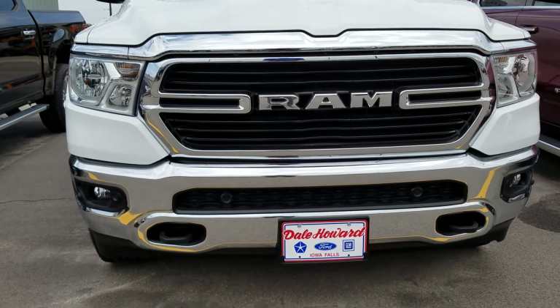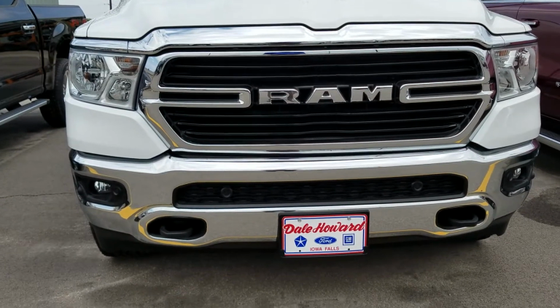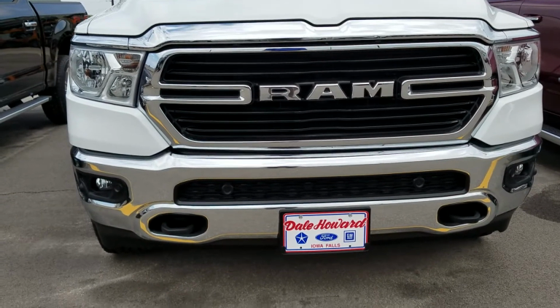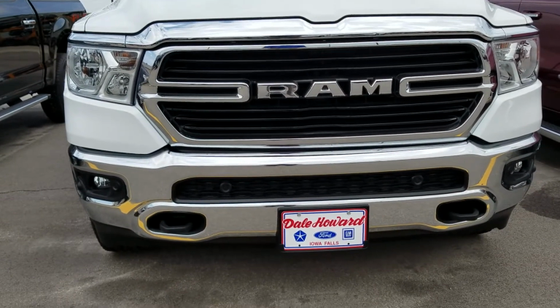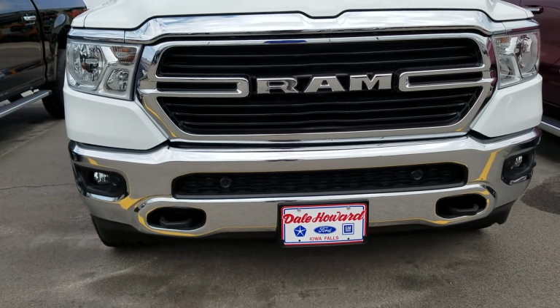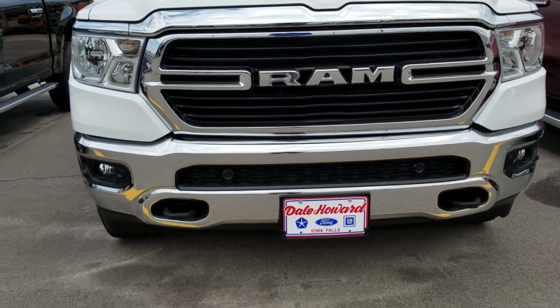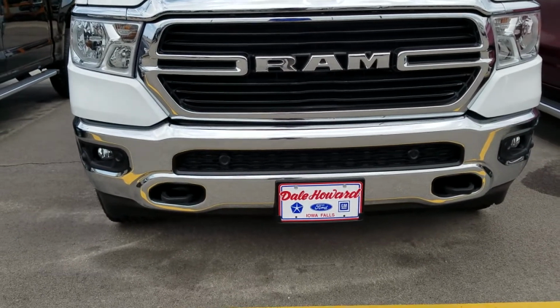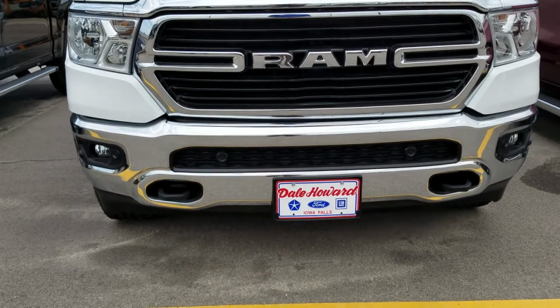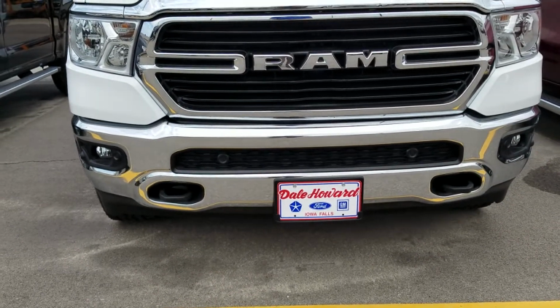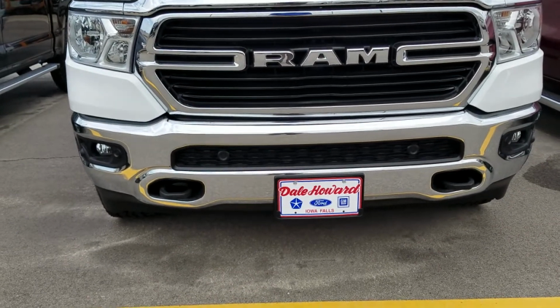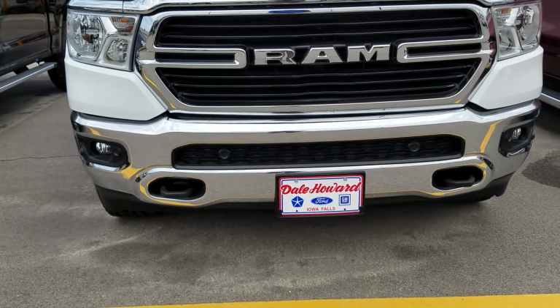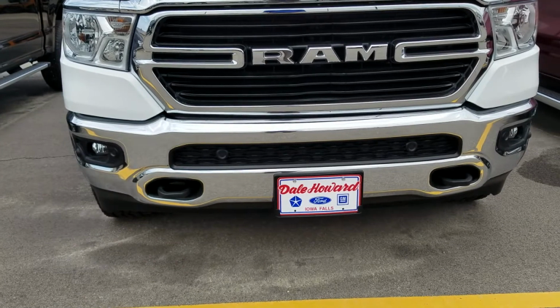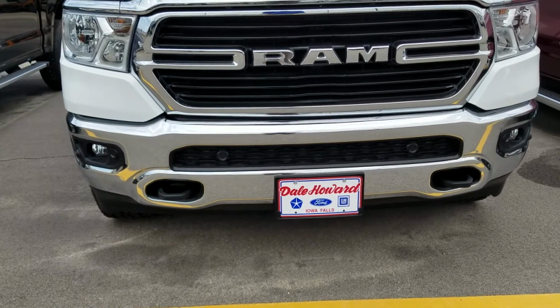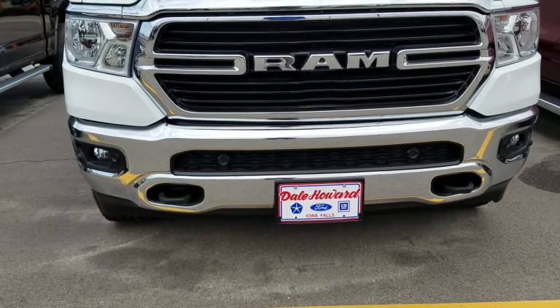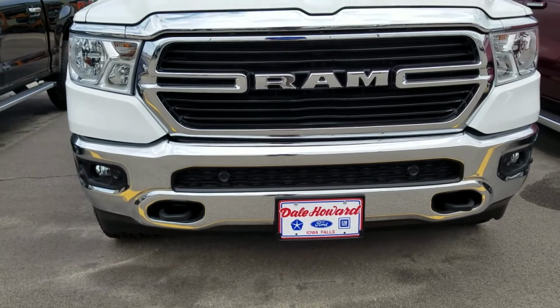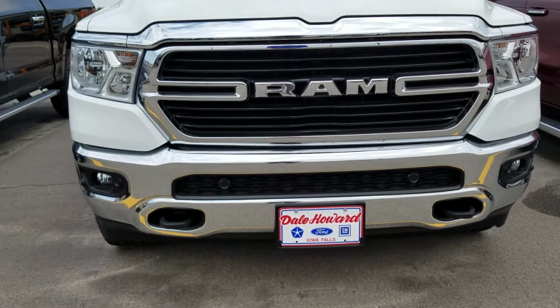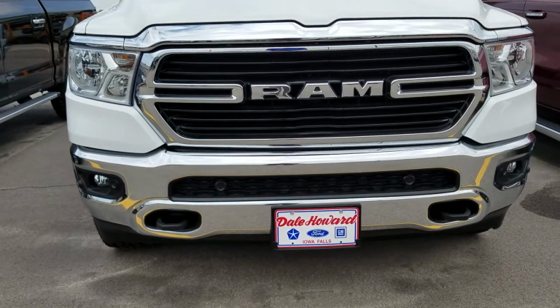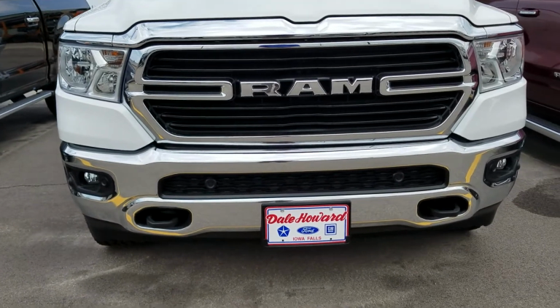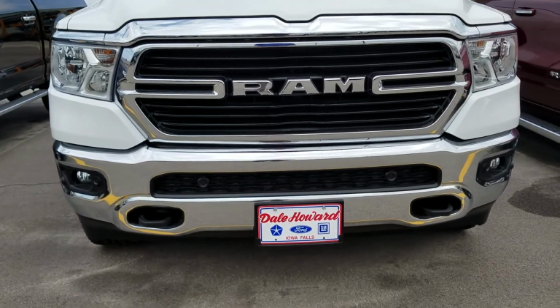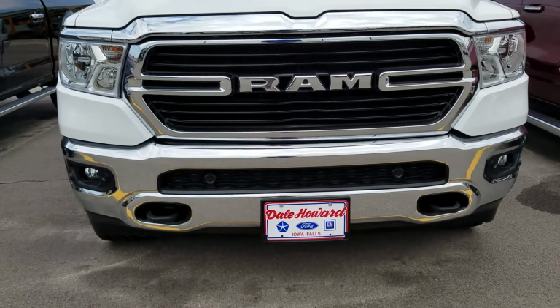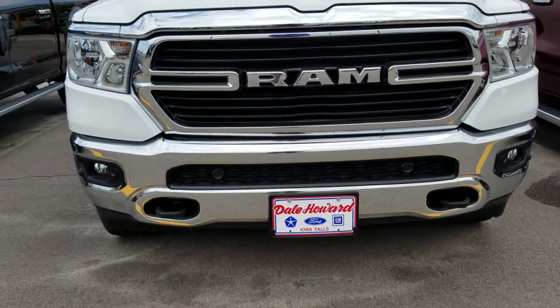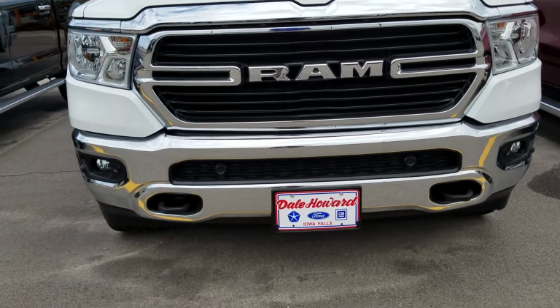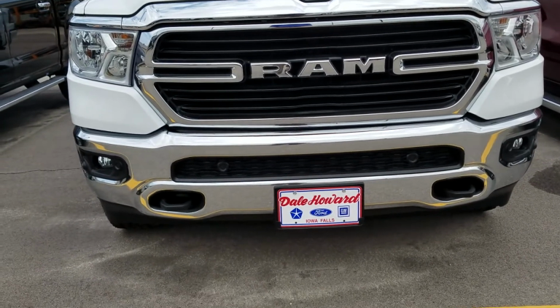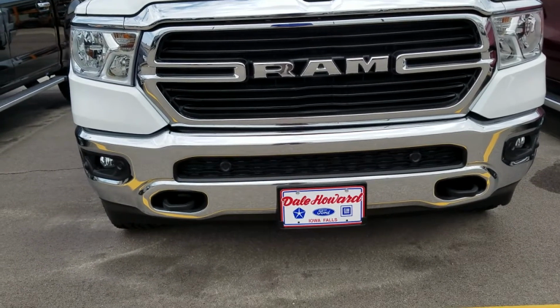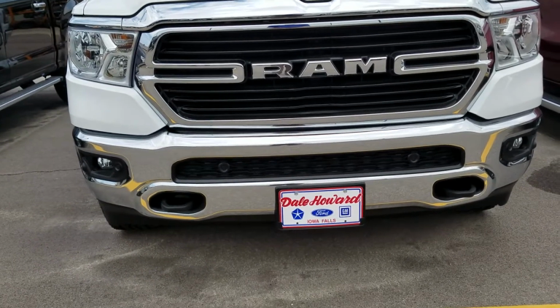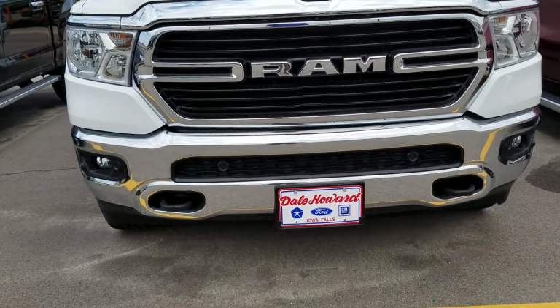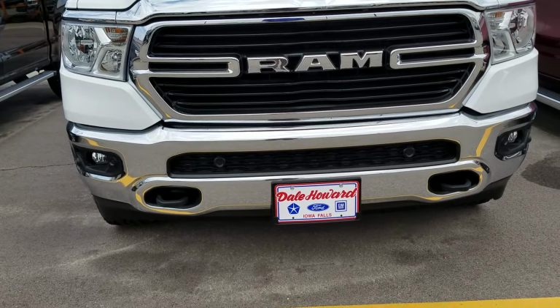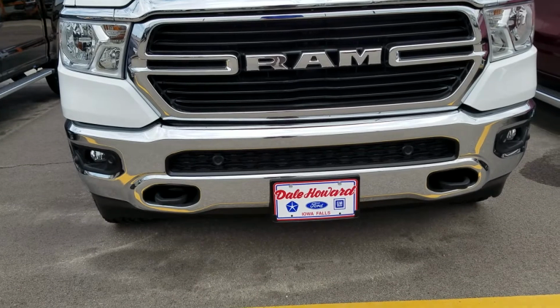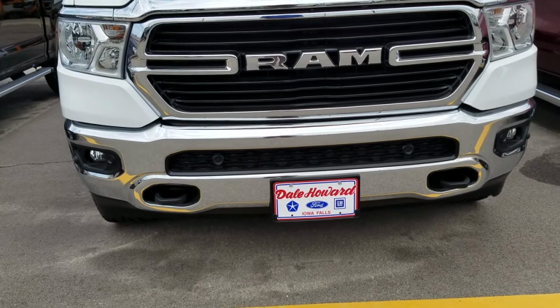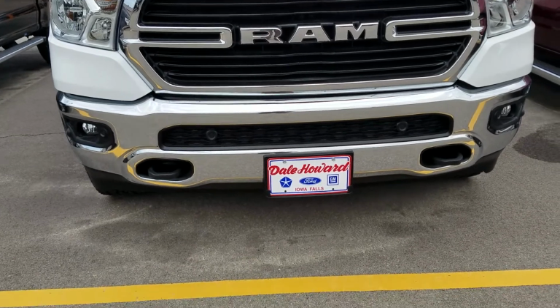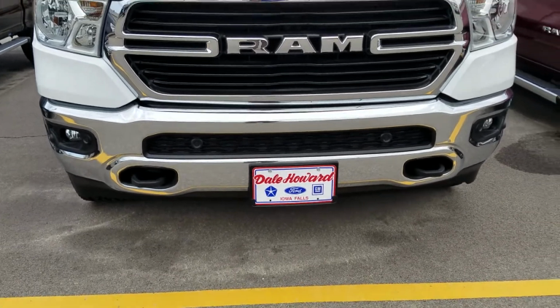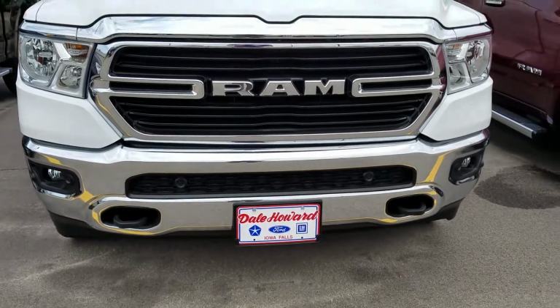Hi, this is JJ Lindquist with Dale Howard Auto here in Iowa Falls, Iowa, and this is our 2019 Ram 1500 Bighorn Quad Cab.